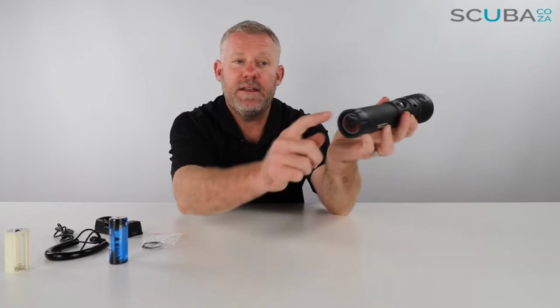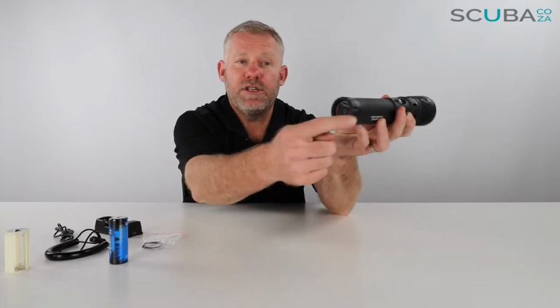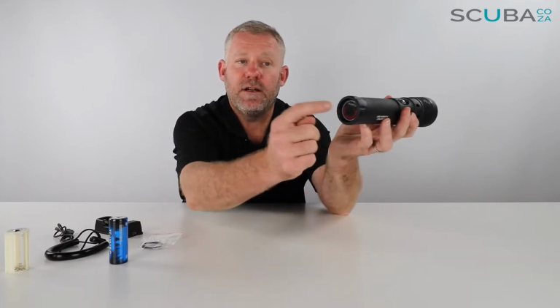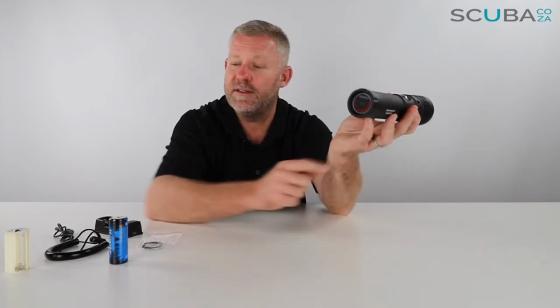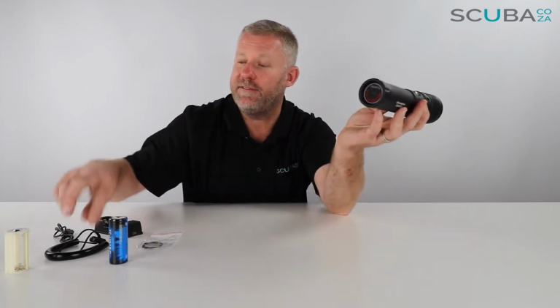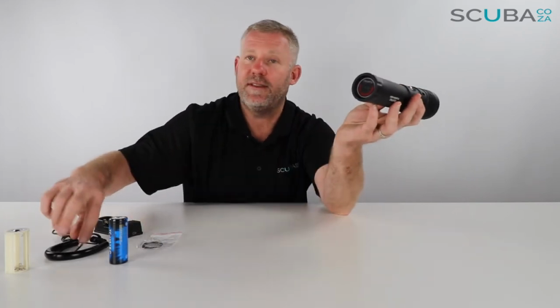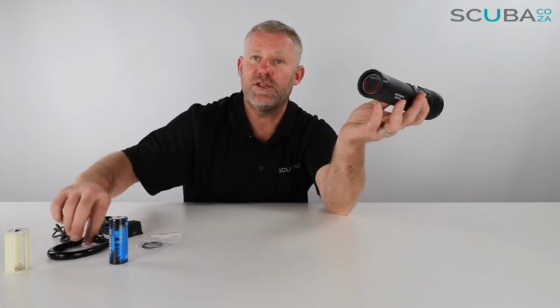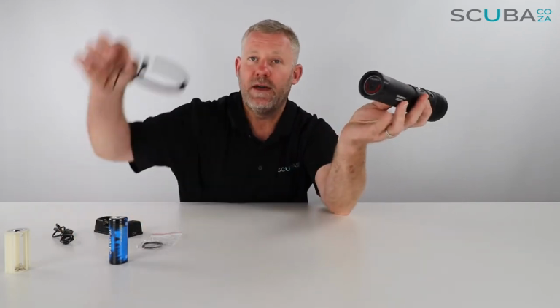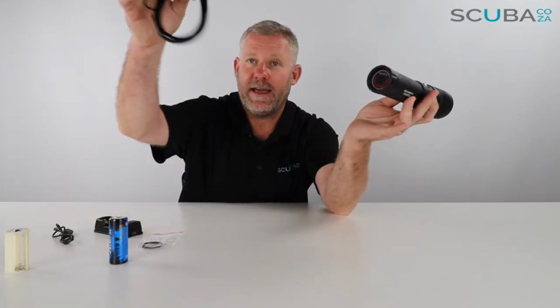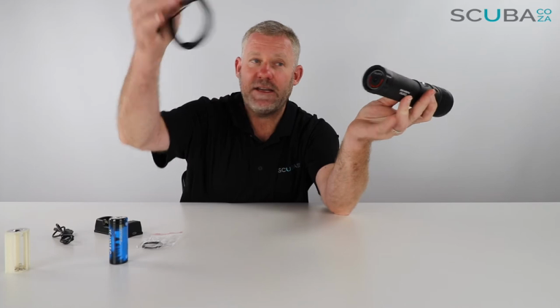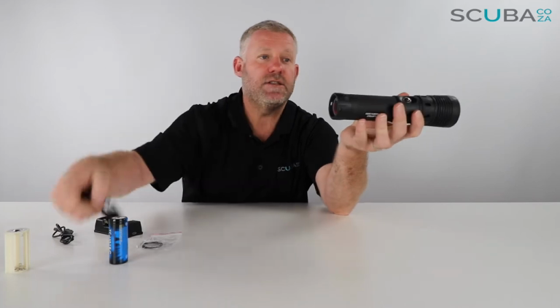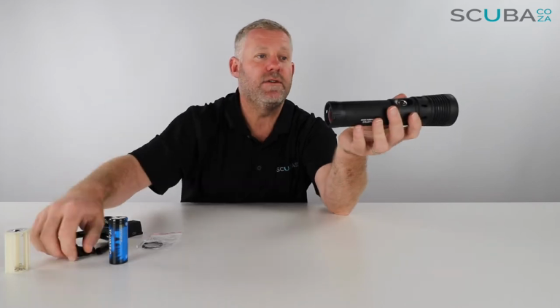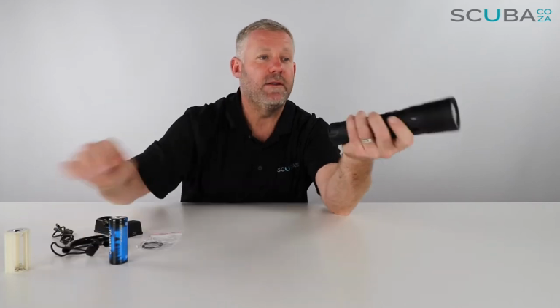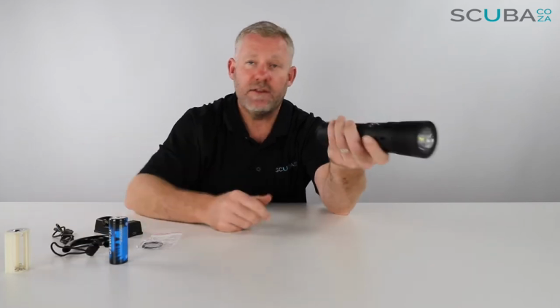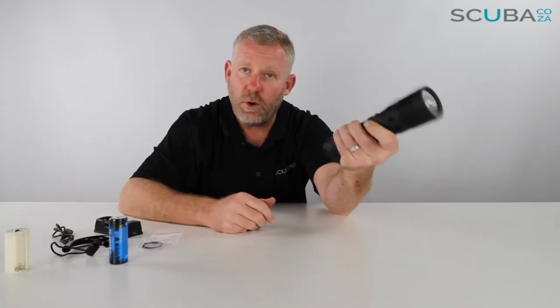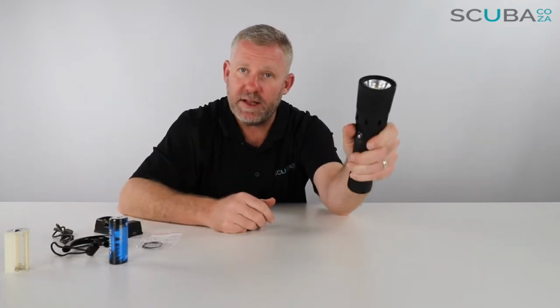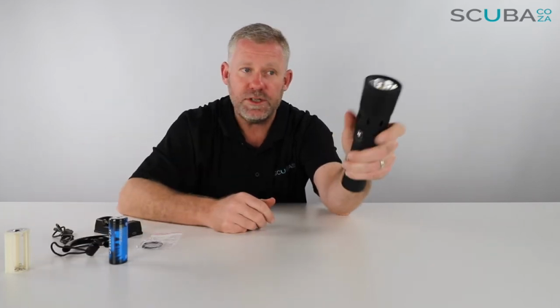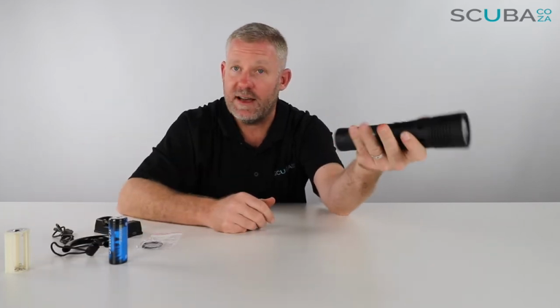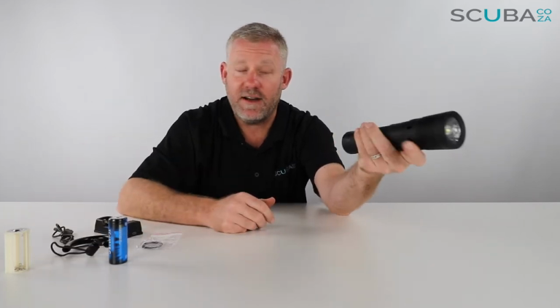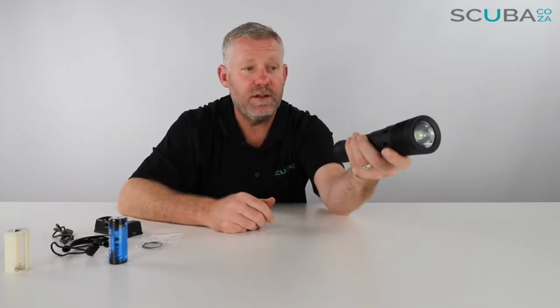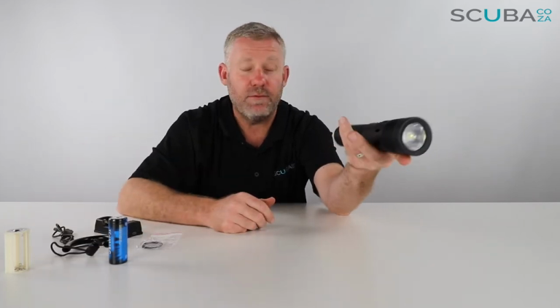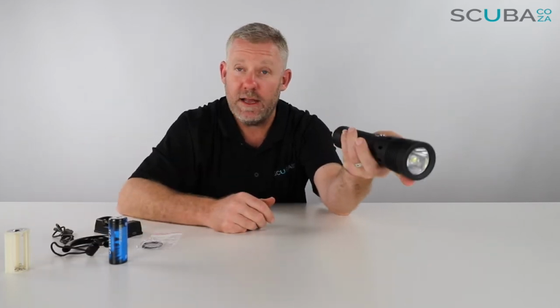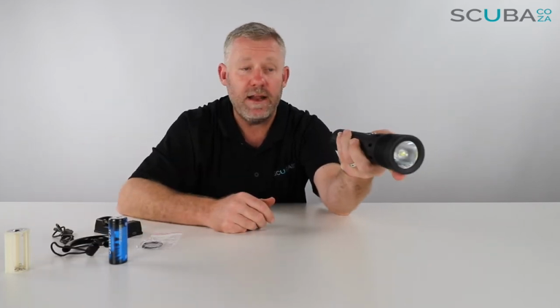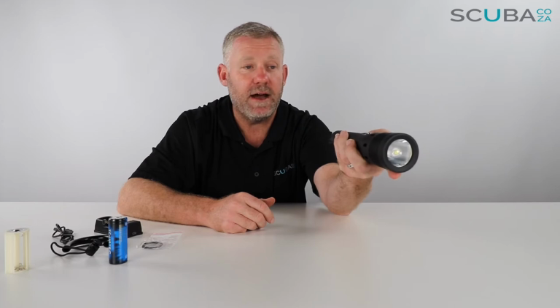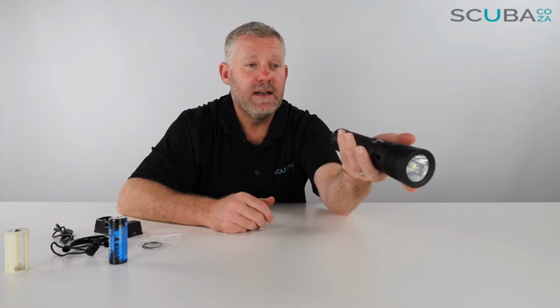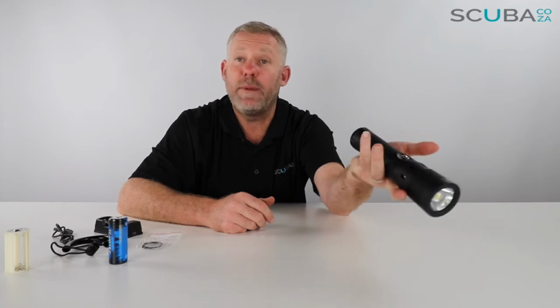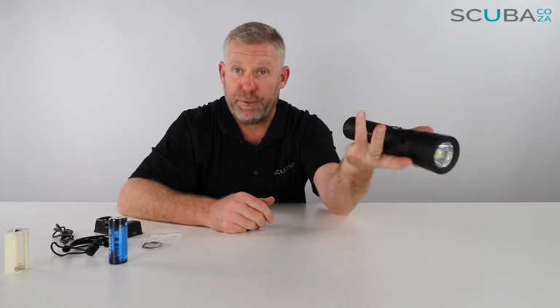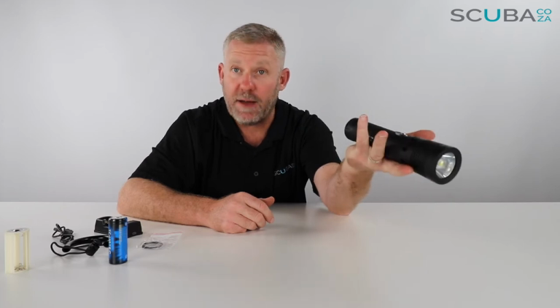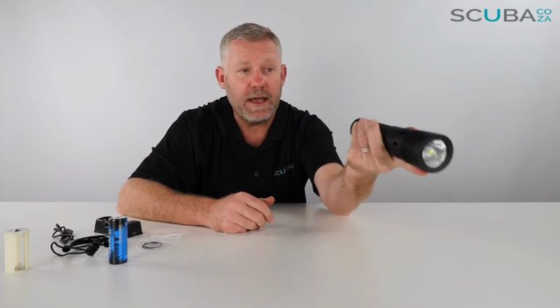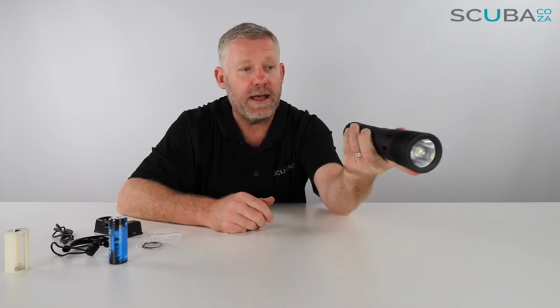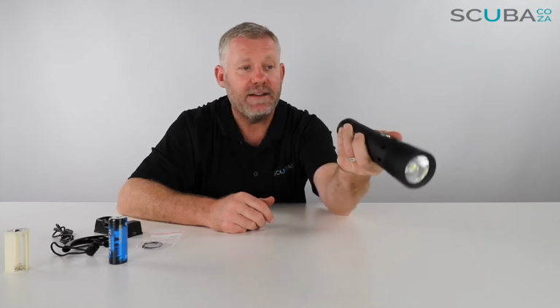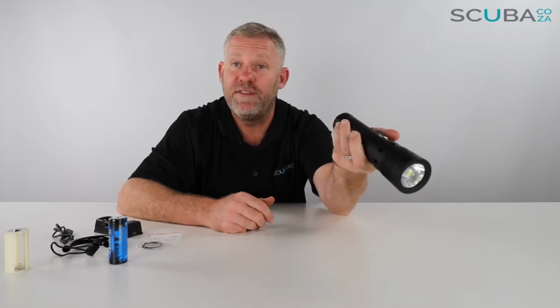There are two little holes at the back to attach your lanyard as well. At 1500 lumens it's really, really bright — this would work as a primary light for video and night diving.